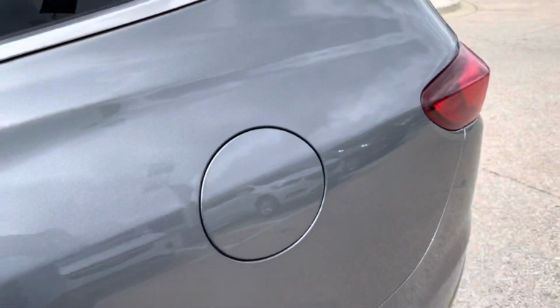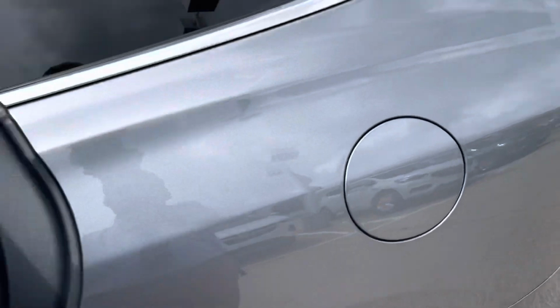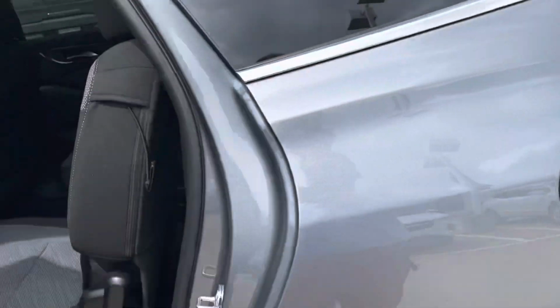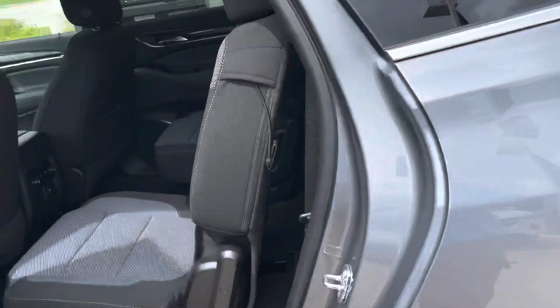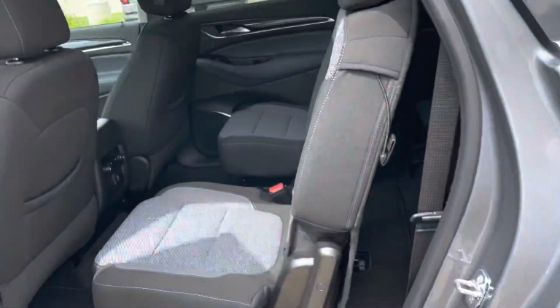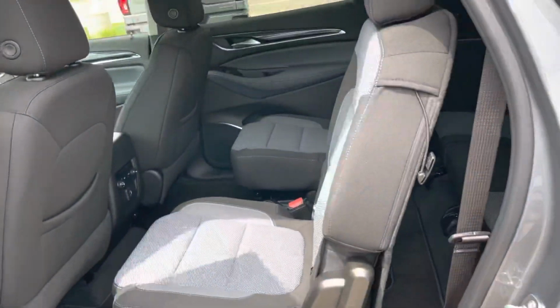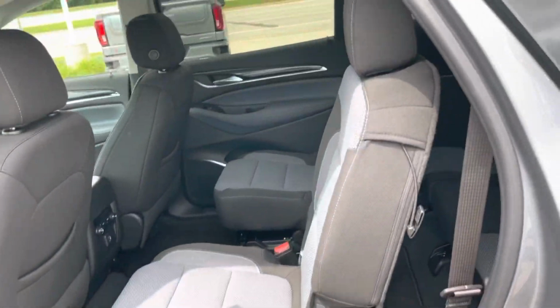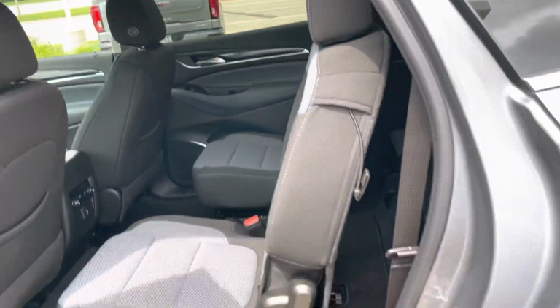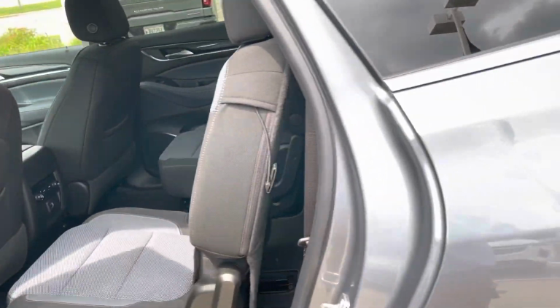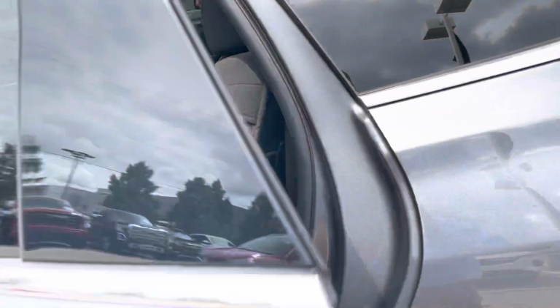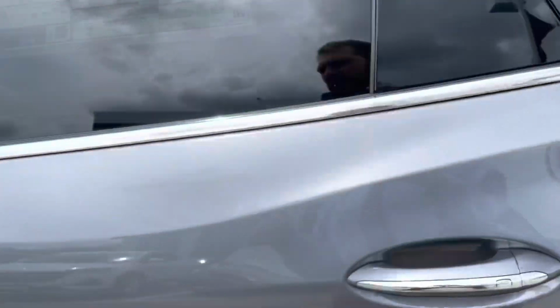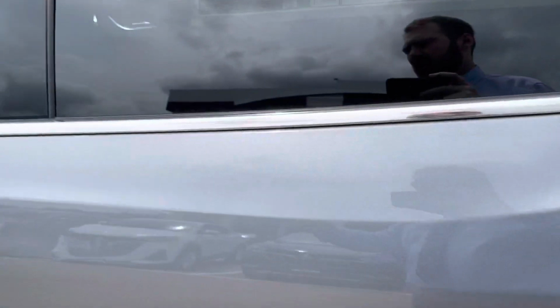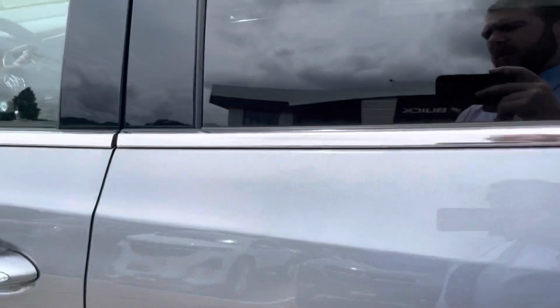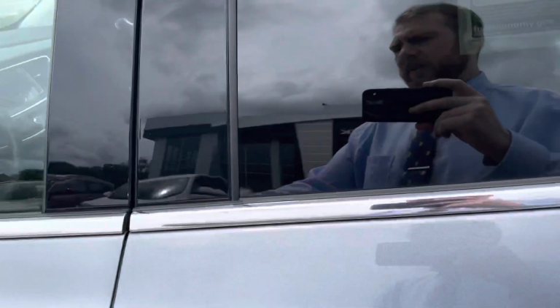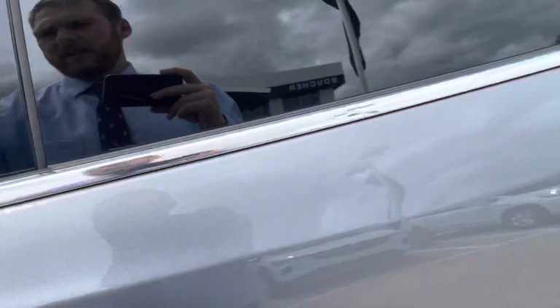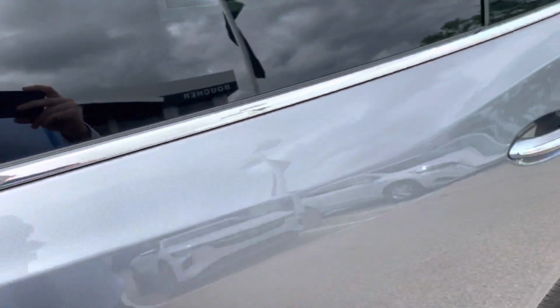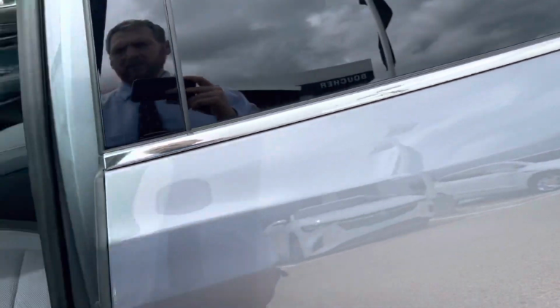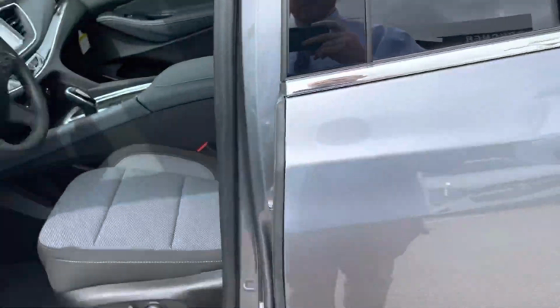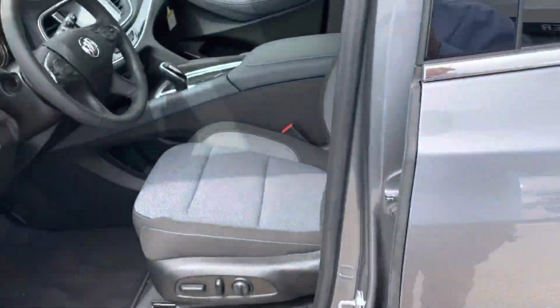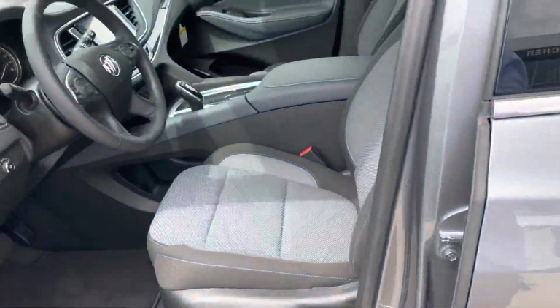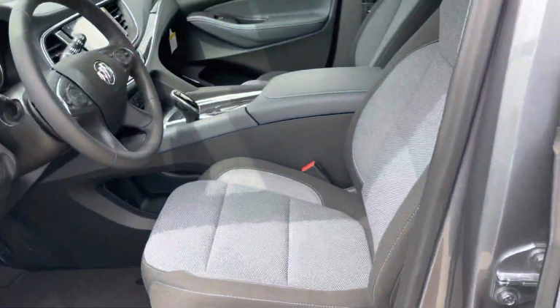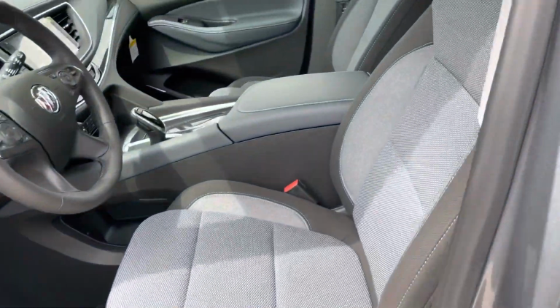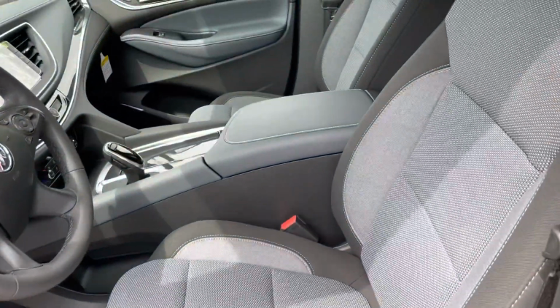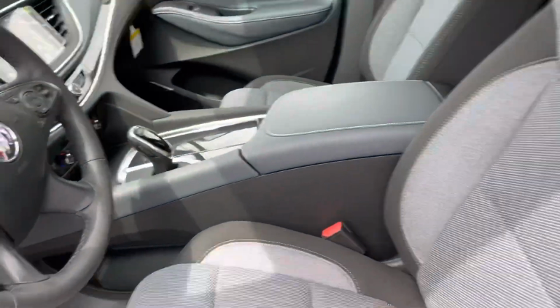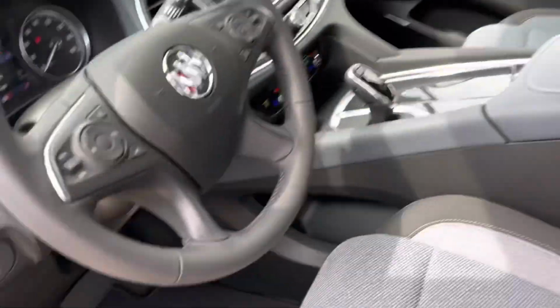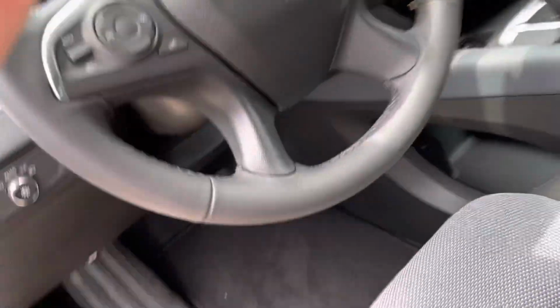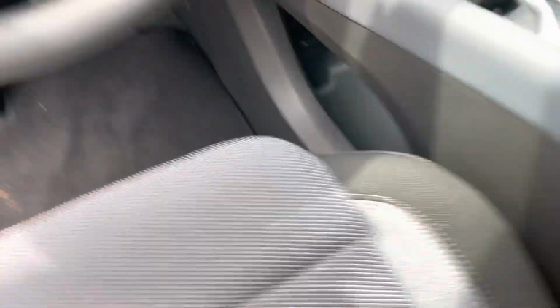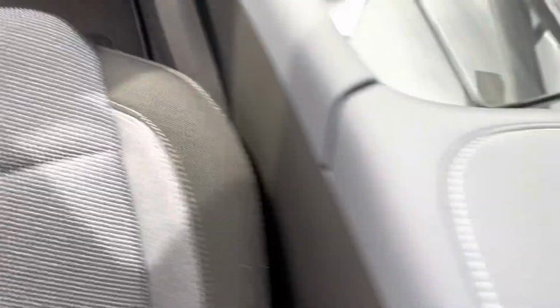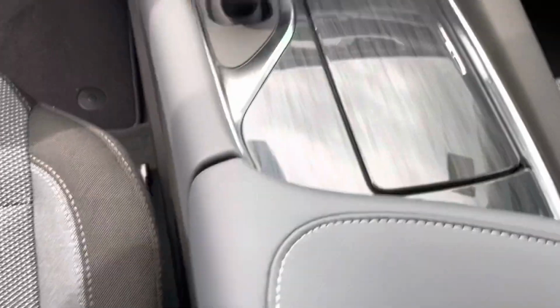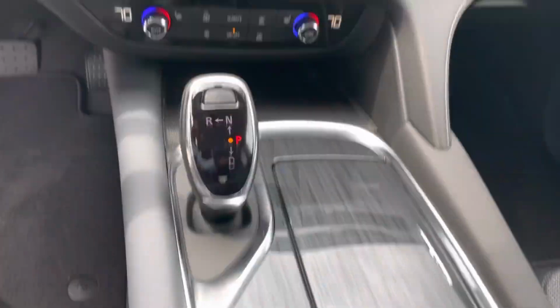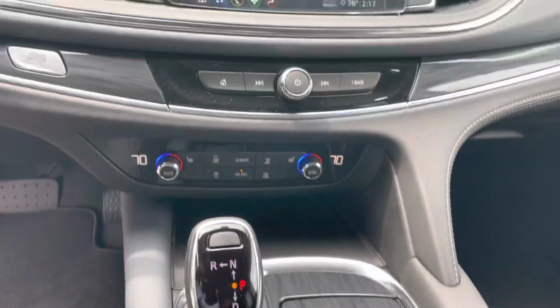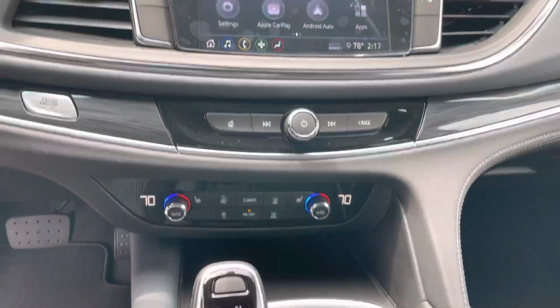It has second row bucket seats, heated front seats, remote start, and a touchscreen interface.